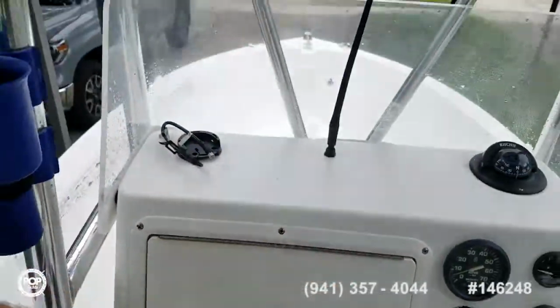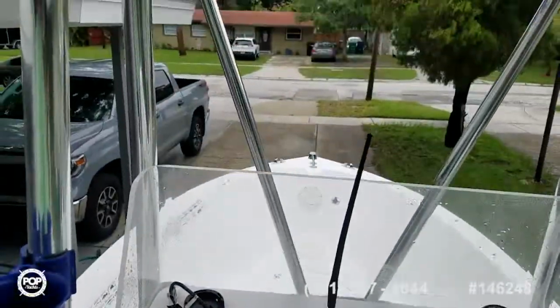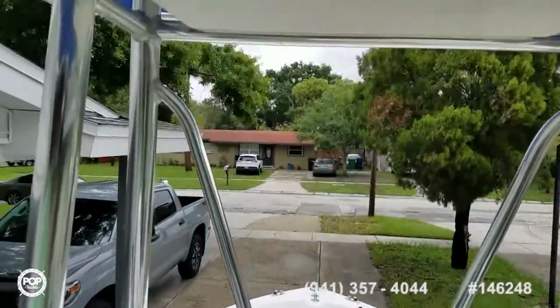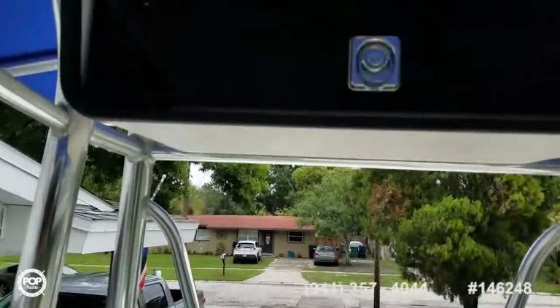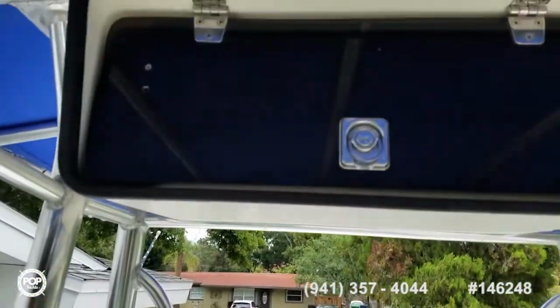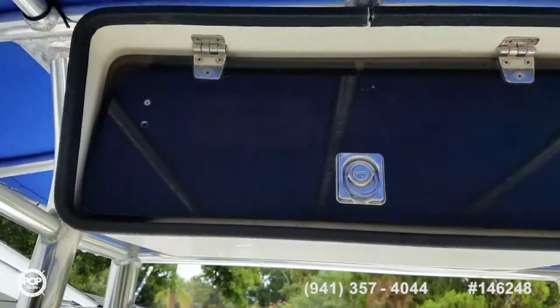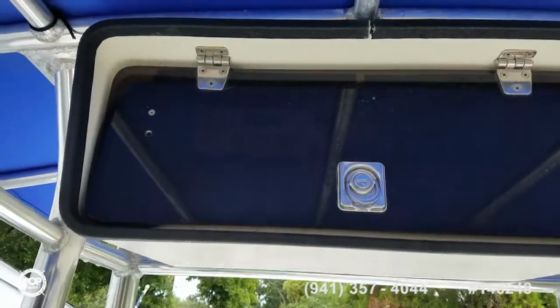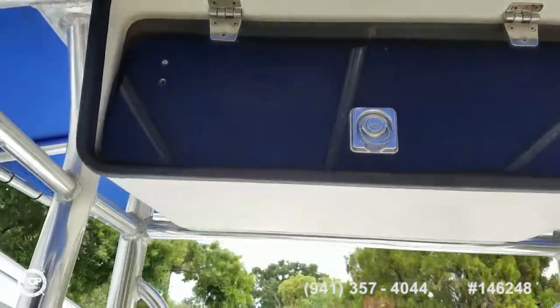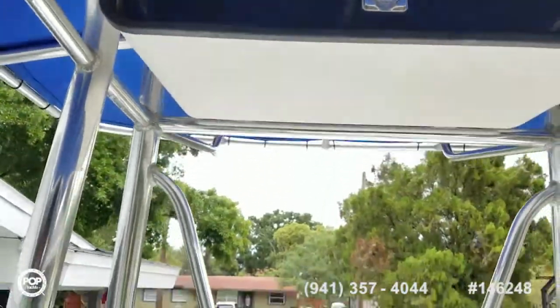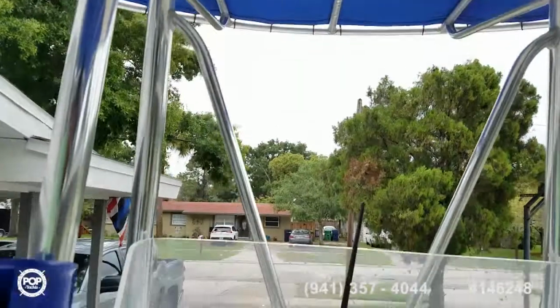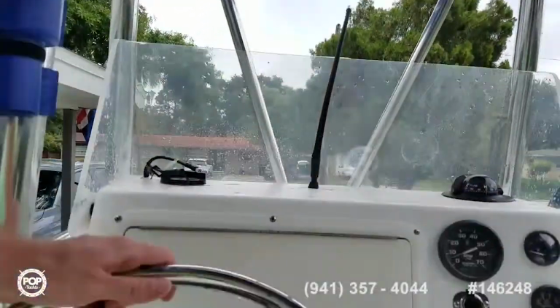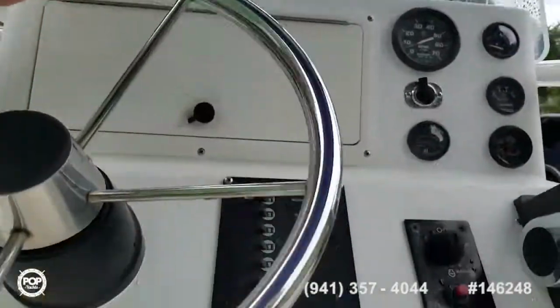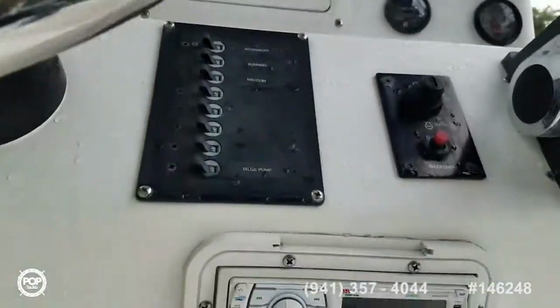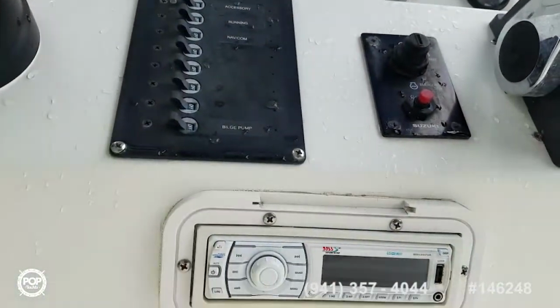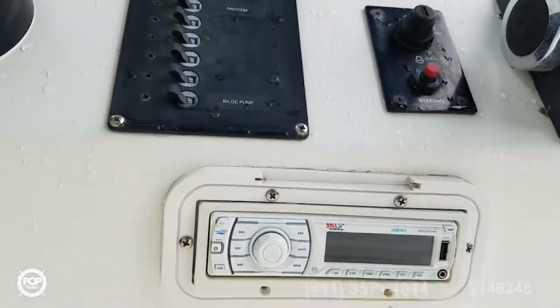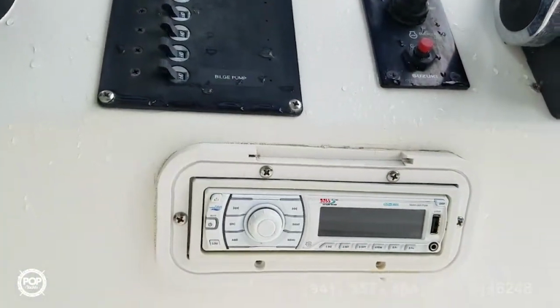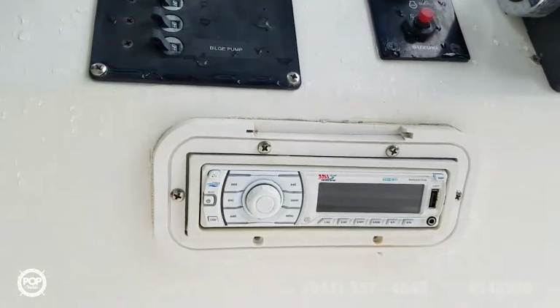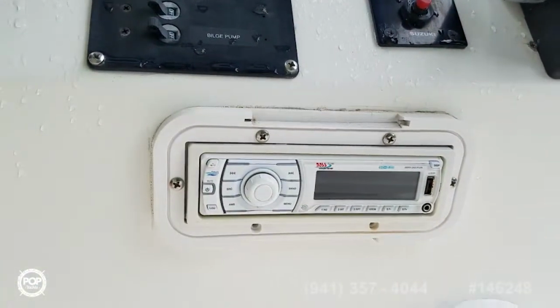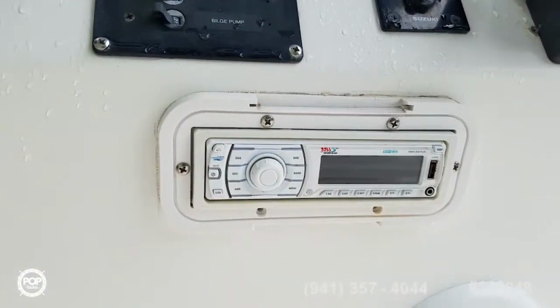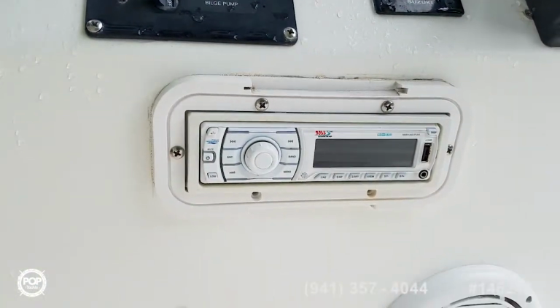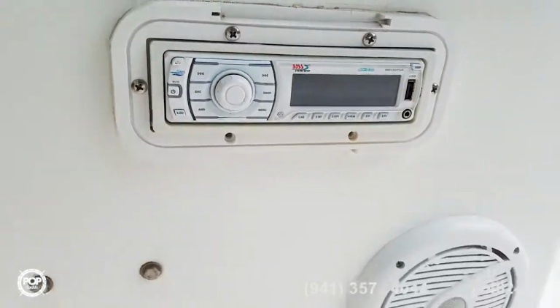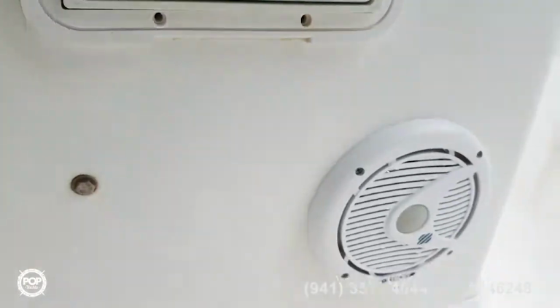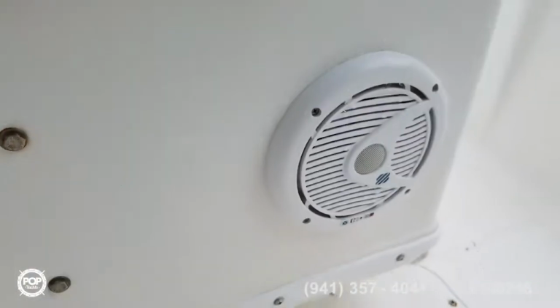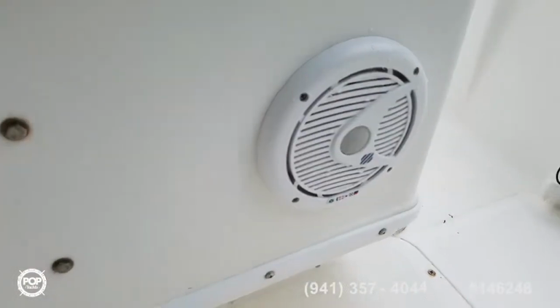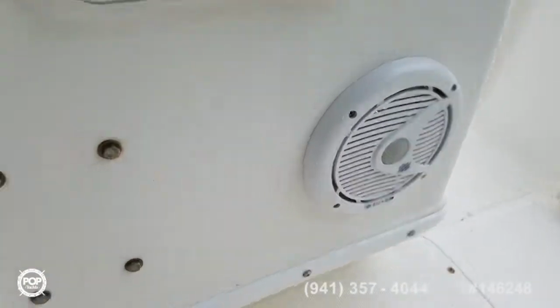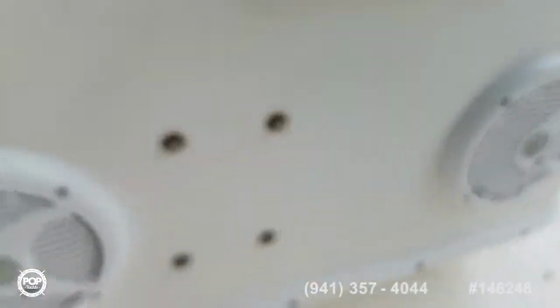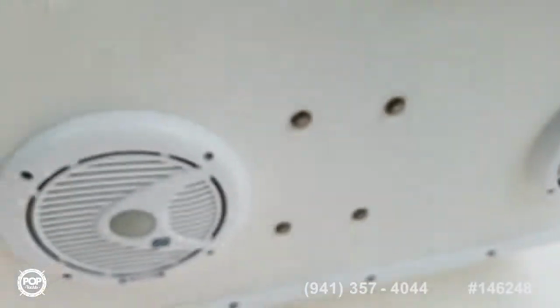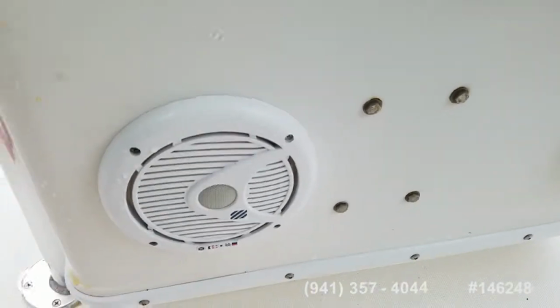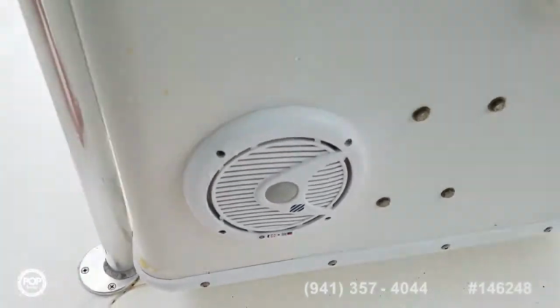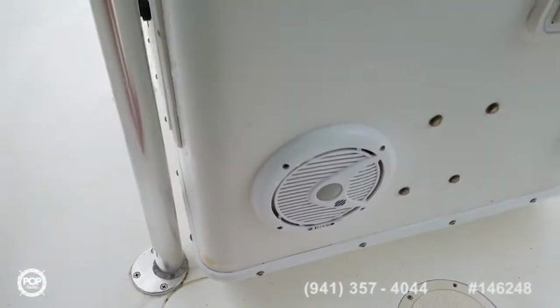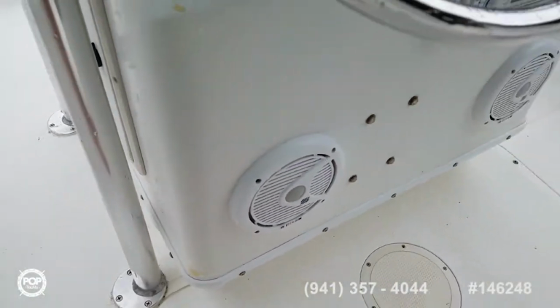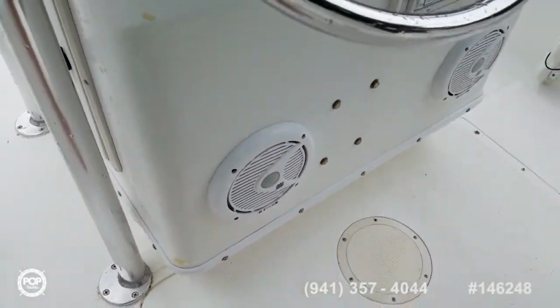There's a lockable storage area up under the T-top. You've got a Boss marine grade stereo system with USB and auxiliary input, in case you like hooking up a phone or USB thumb drive with your favorite tunes.